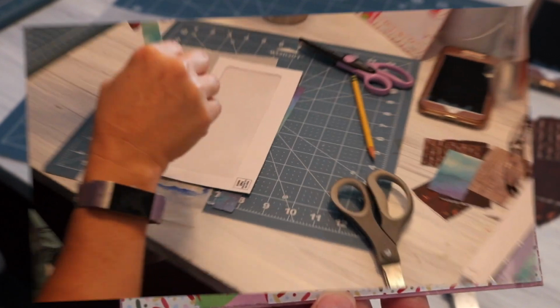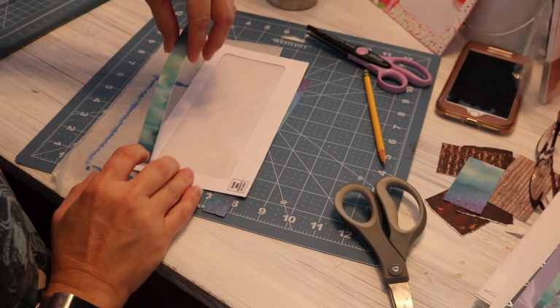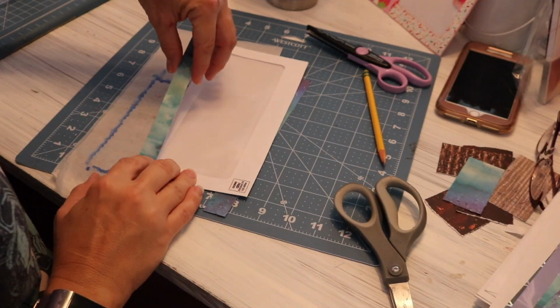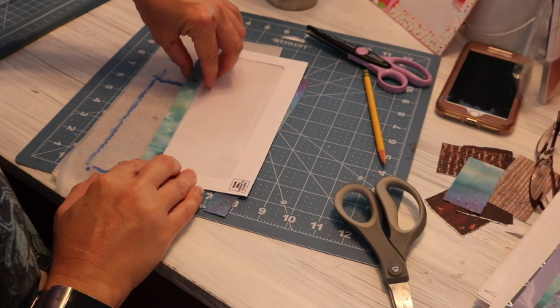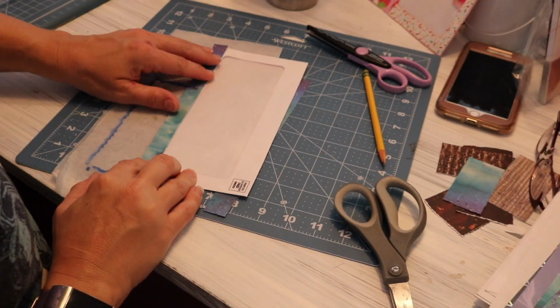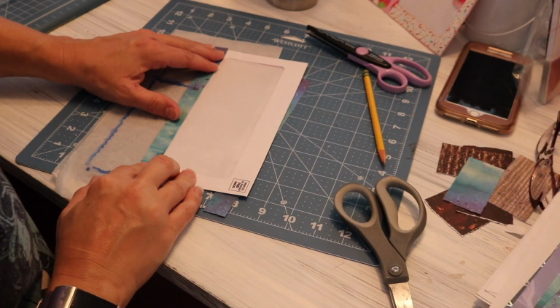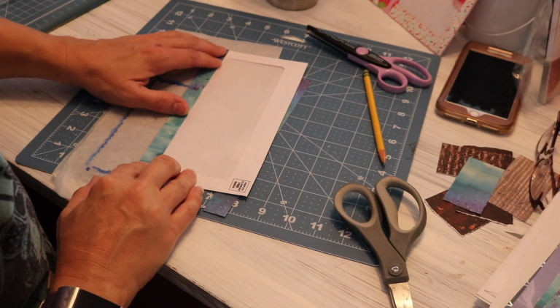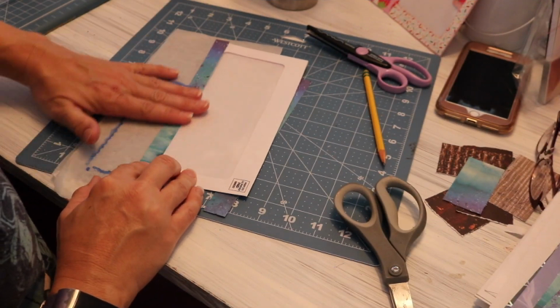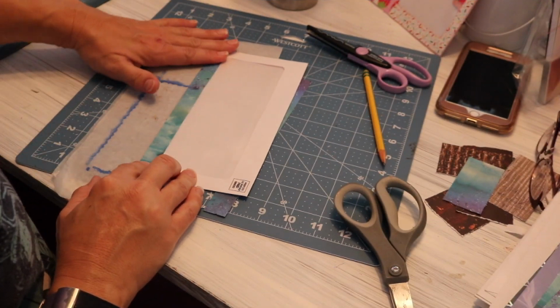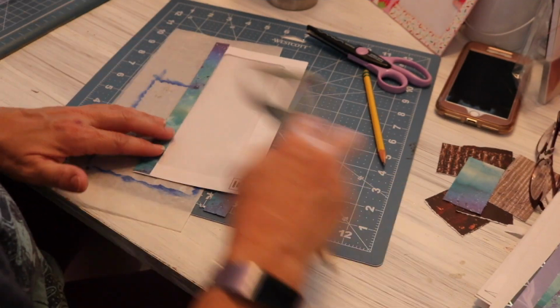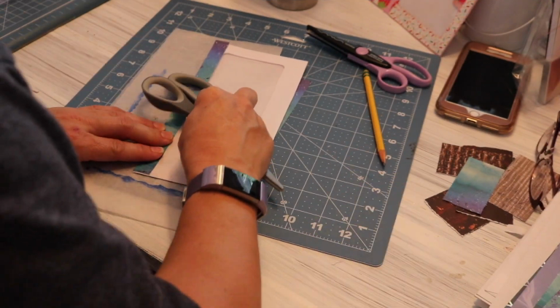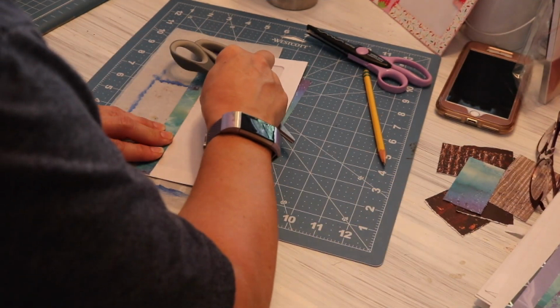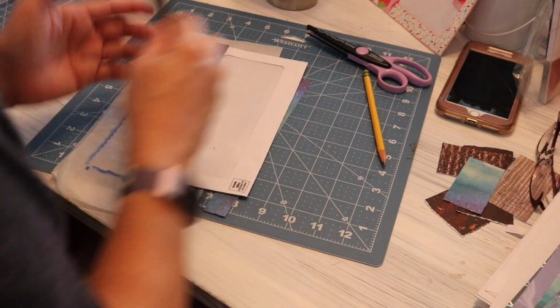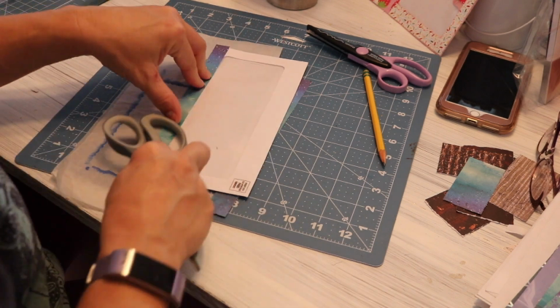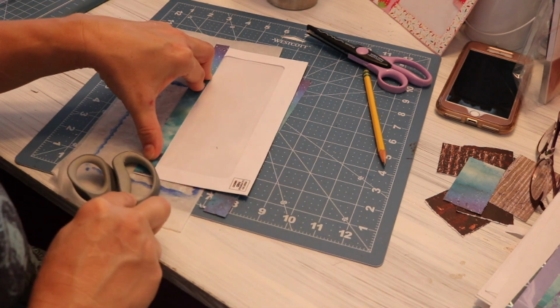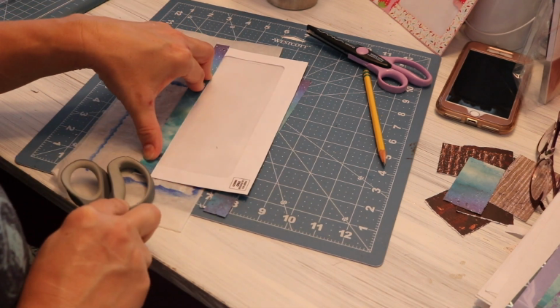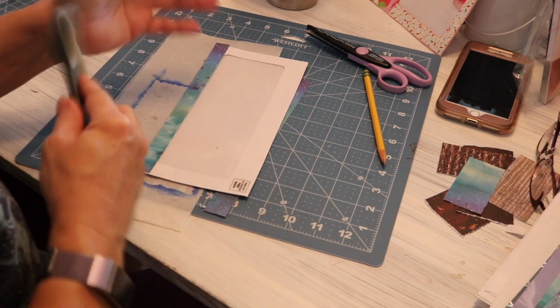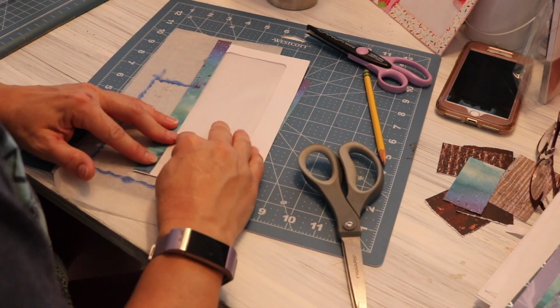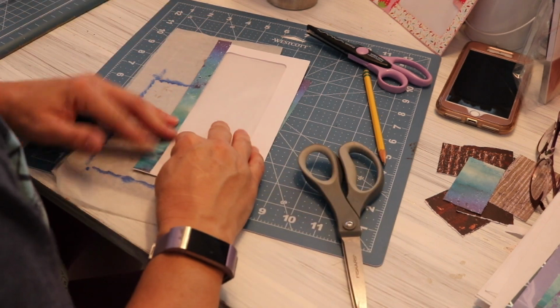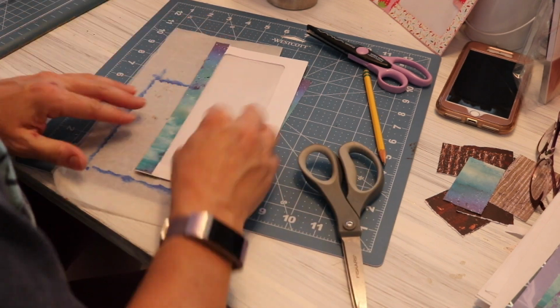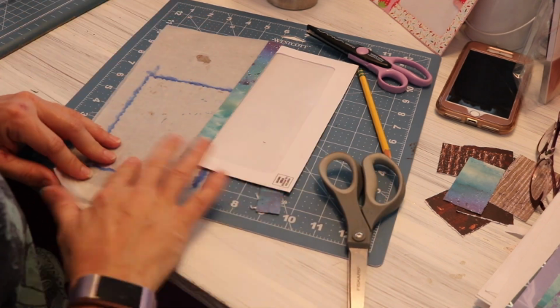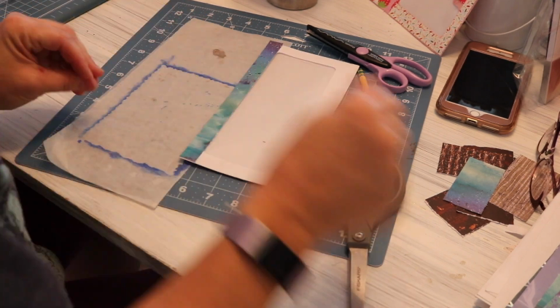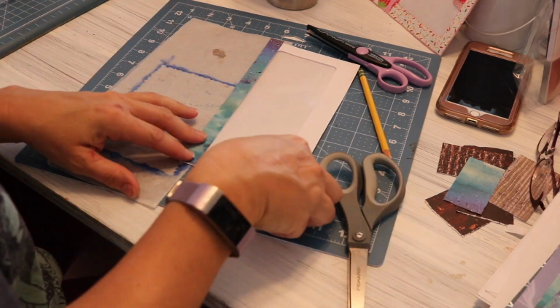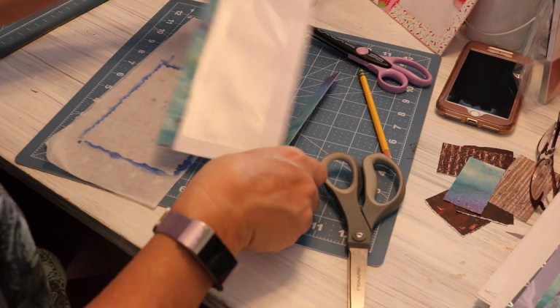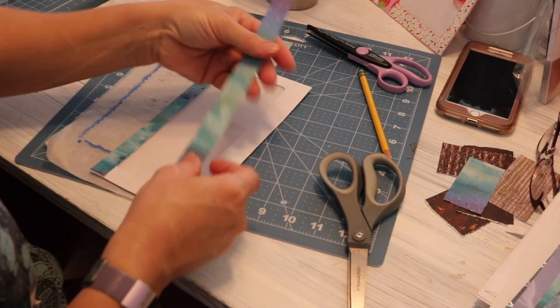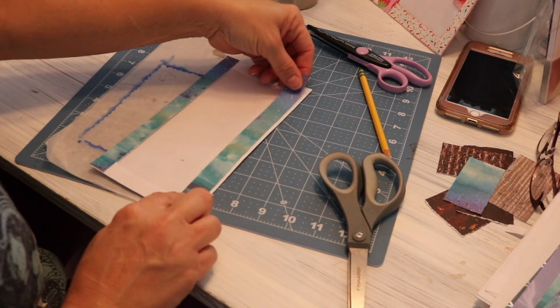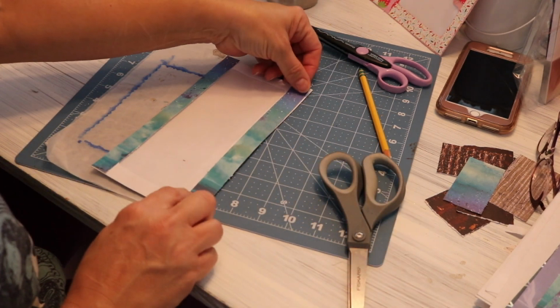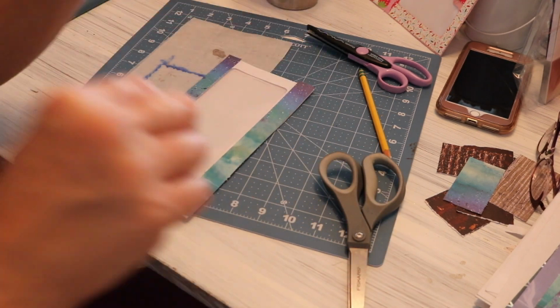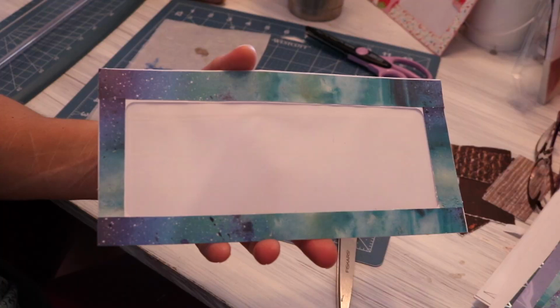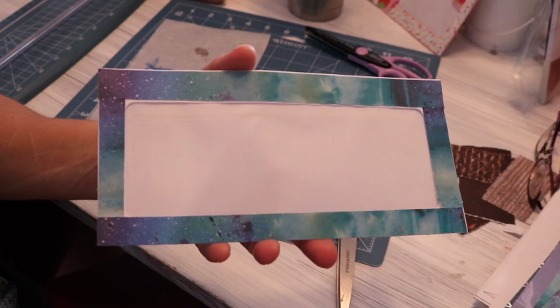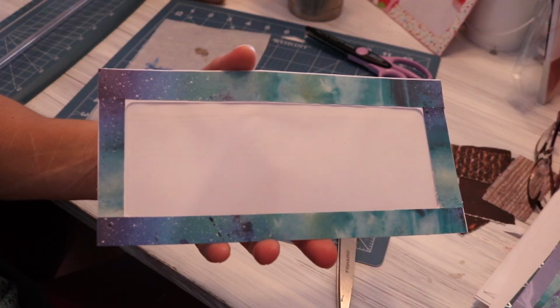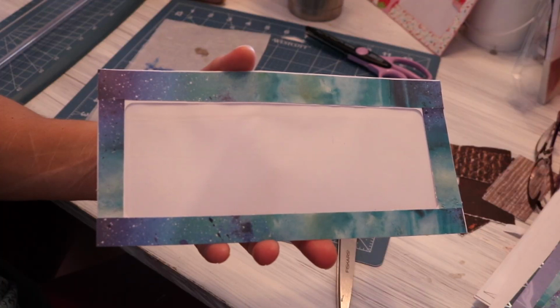Now this nice big window envelope will be pretty easy. I only need four pieces of decorative paper, so I measured them out, cut them, and glued them on.